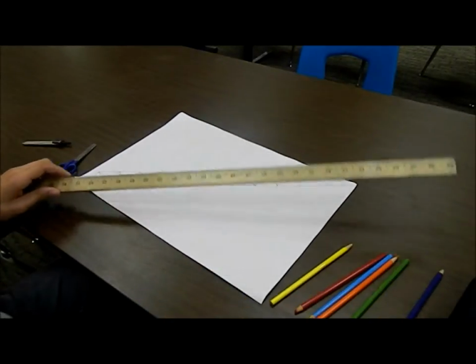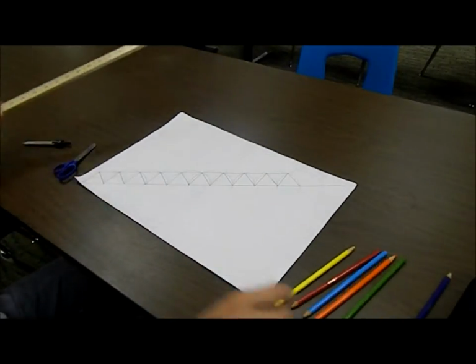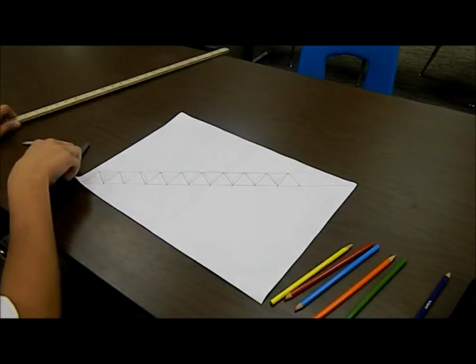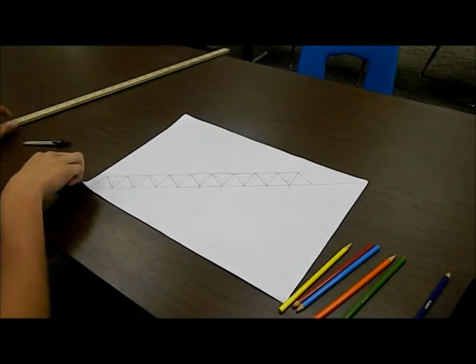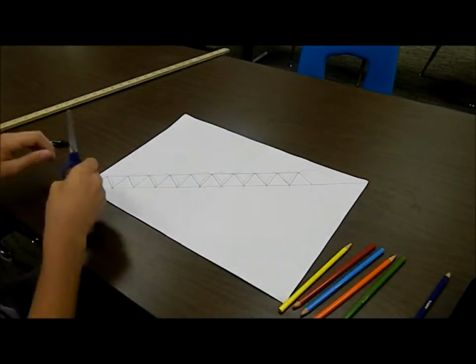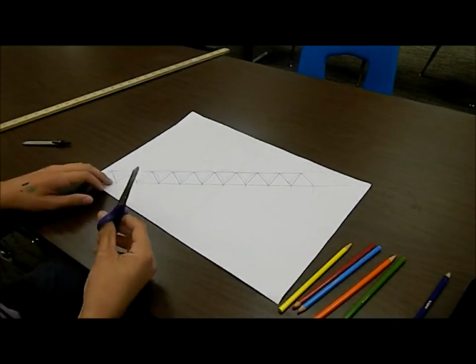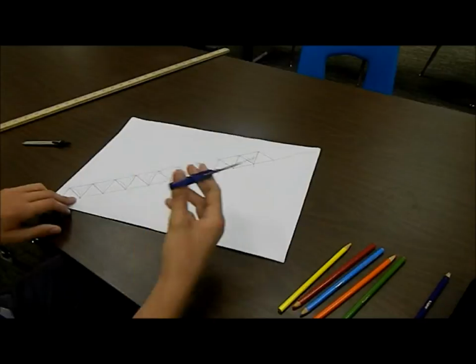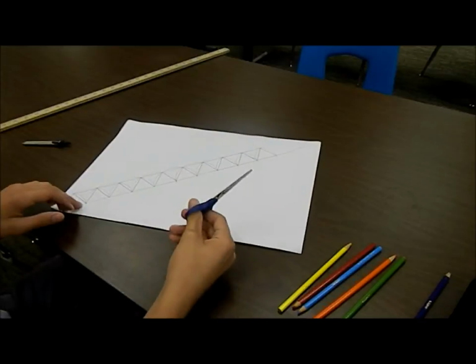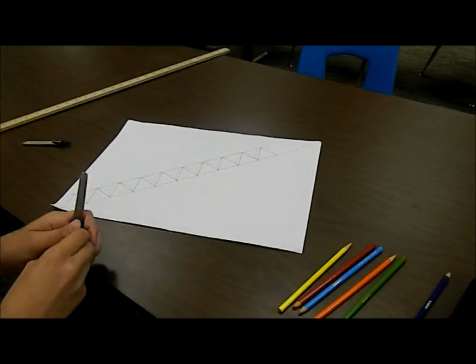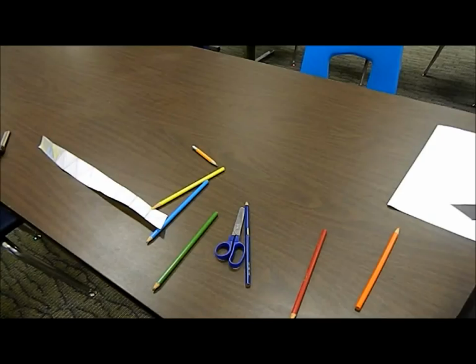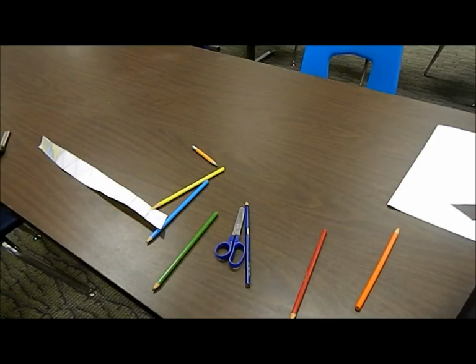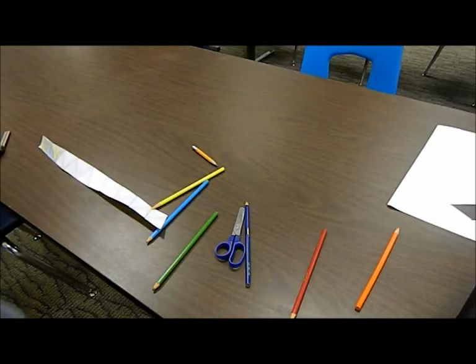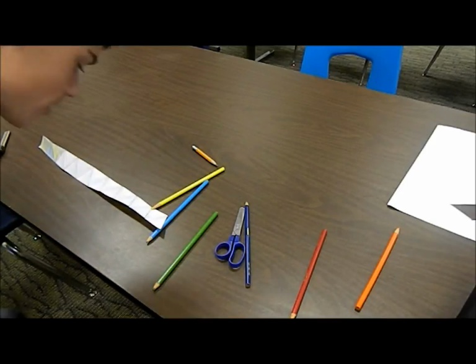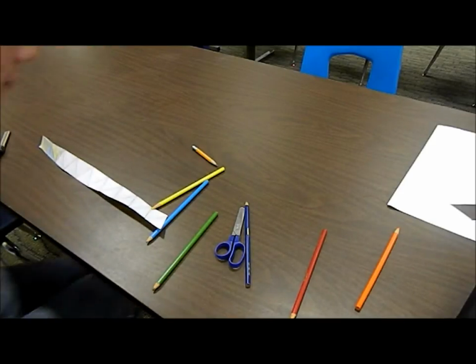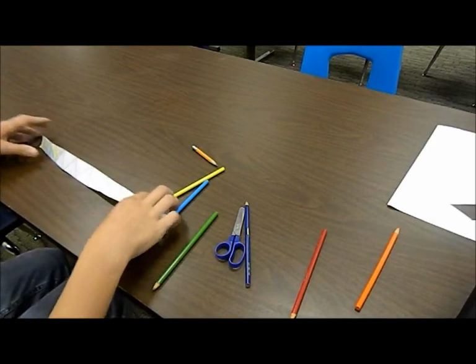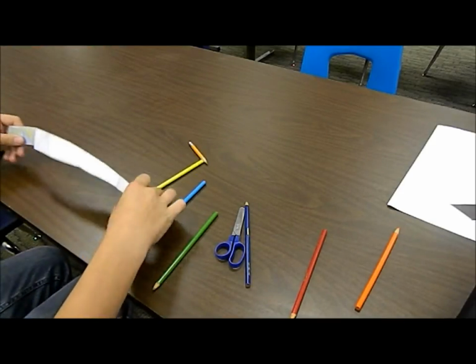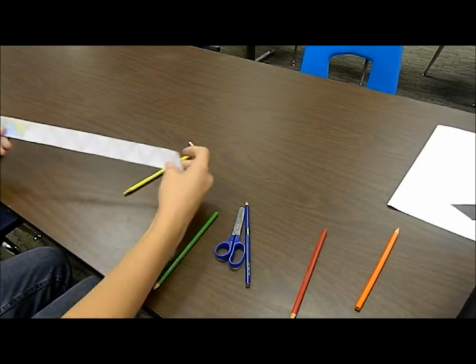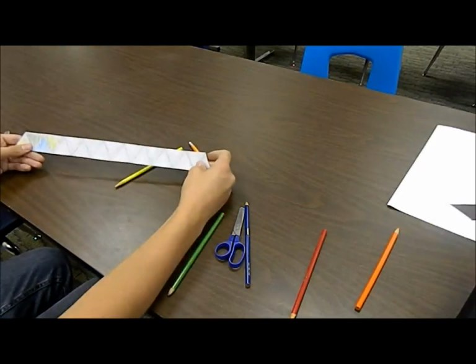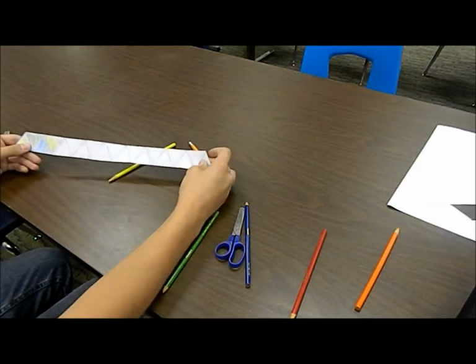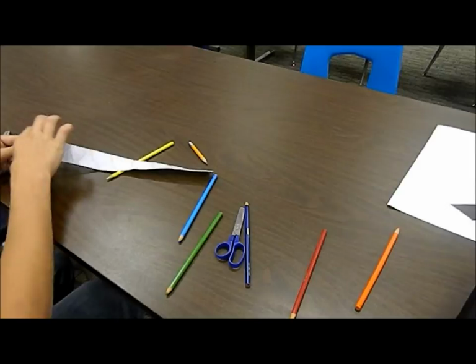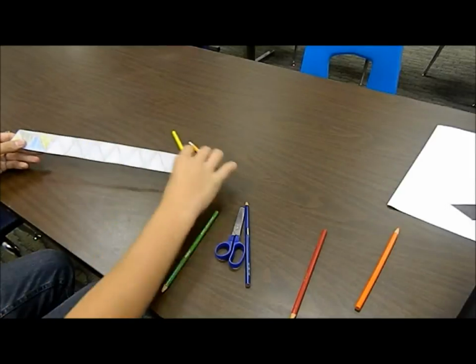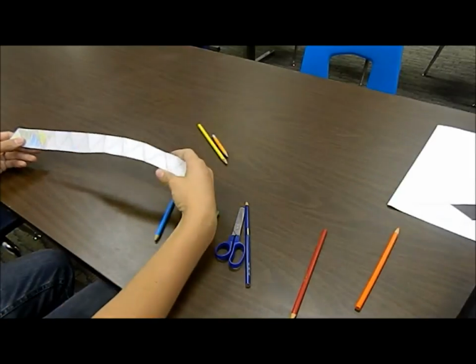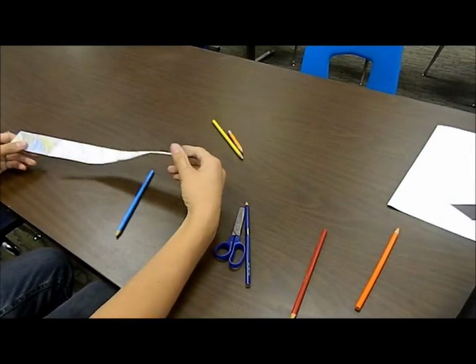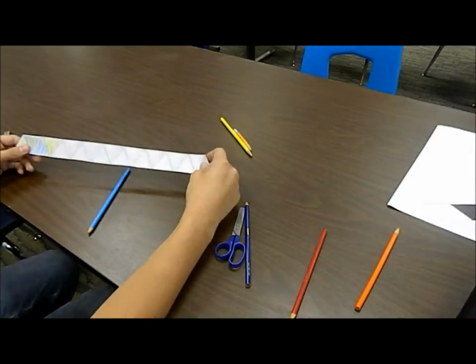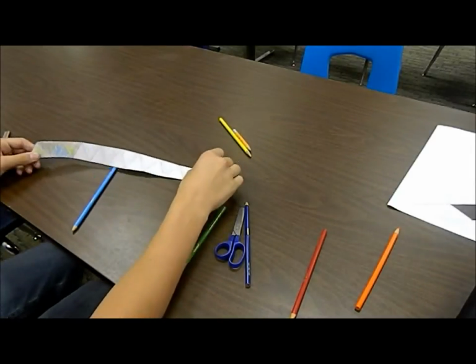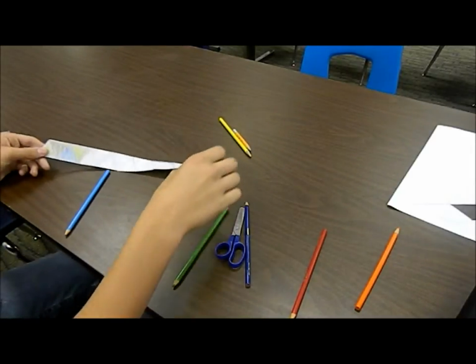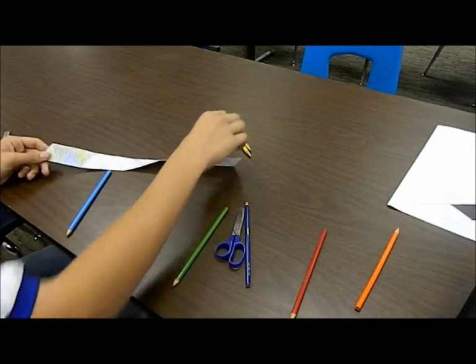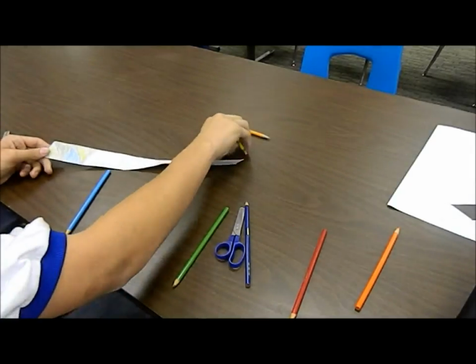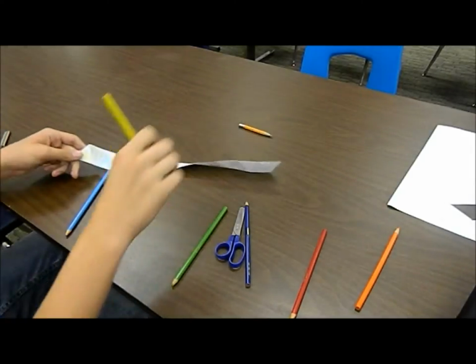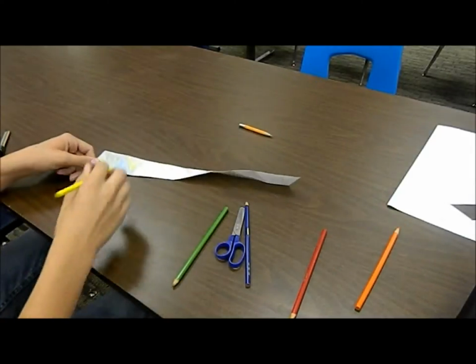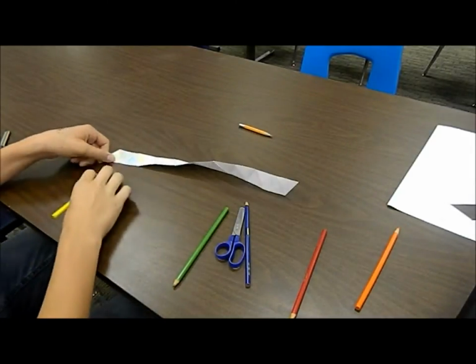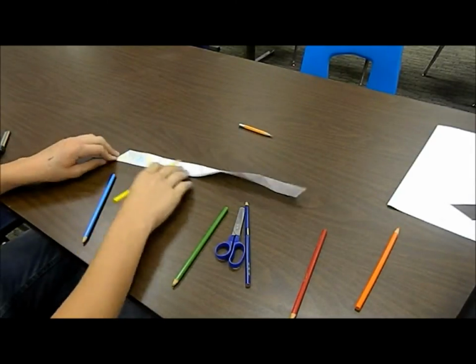Okay, that's what you're going to need to do — cut it out. Now that you have your string of triangles, you're going to need to make a pattern on the triangles.